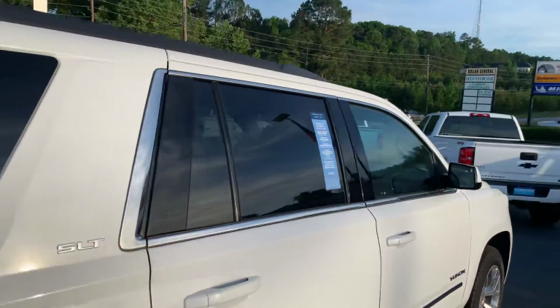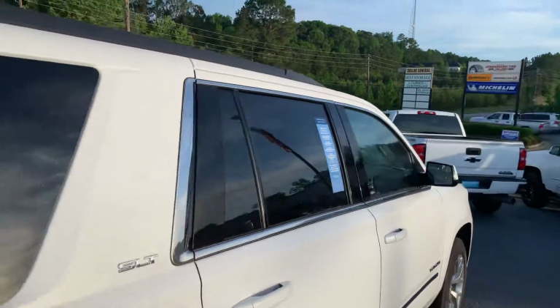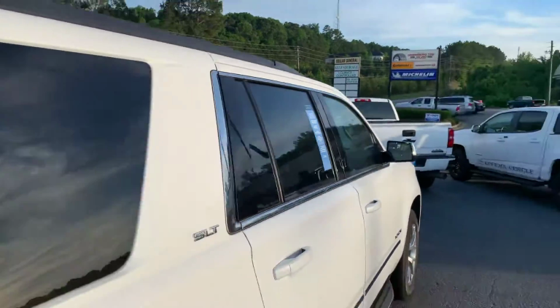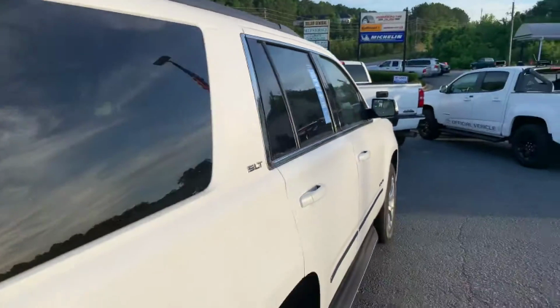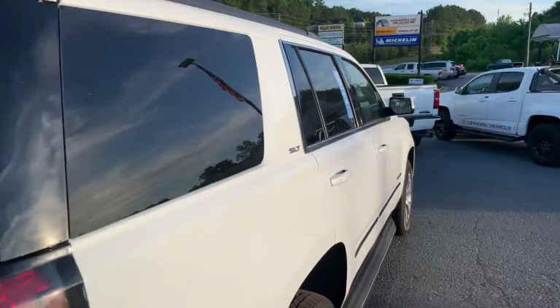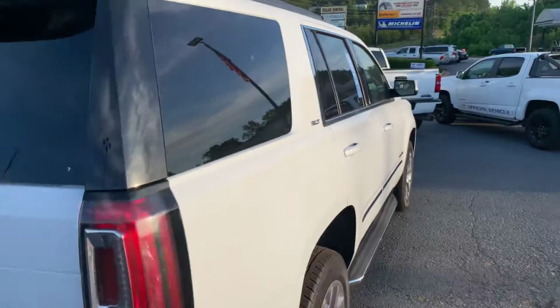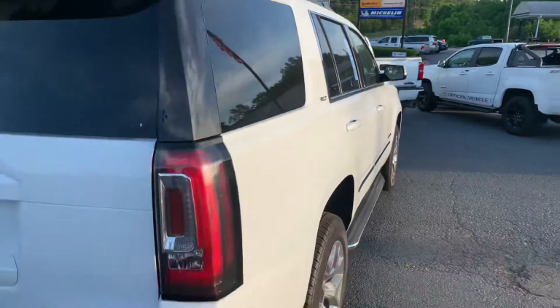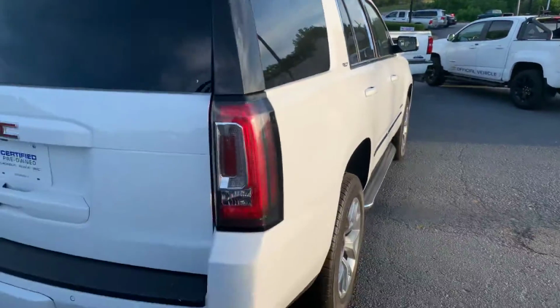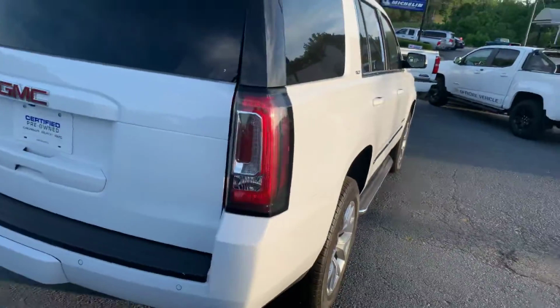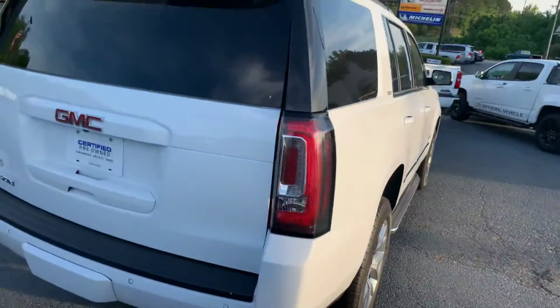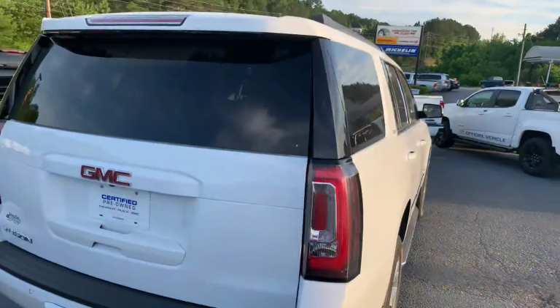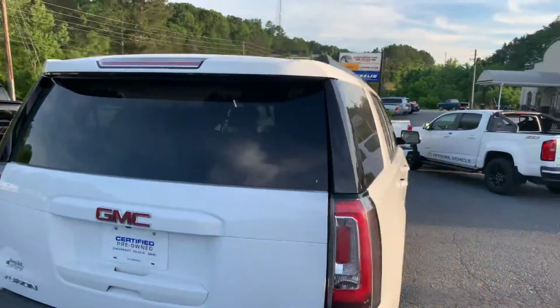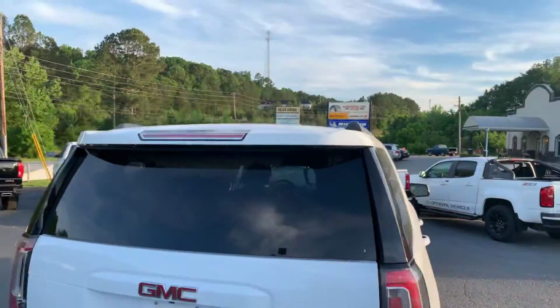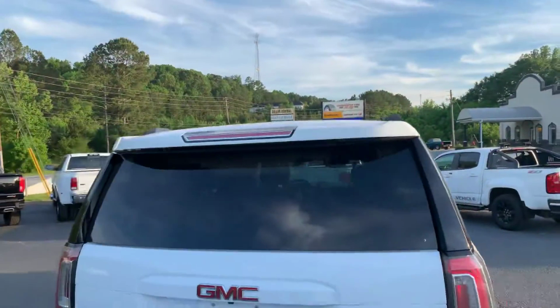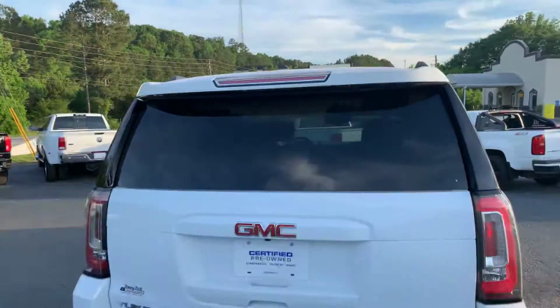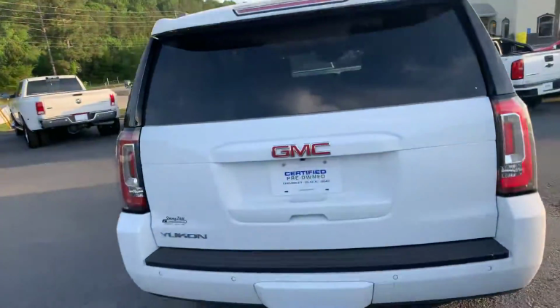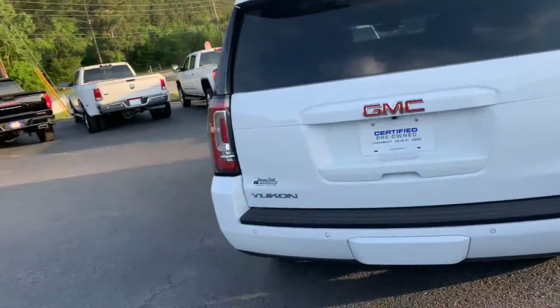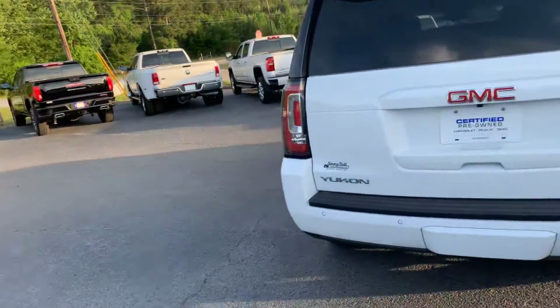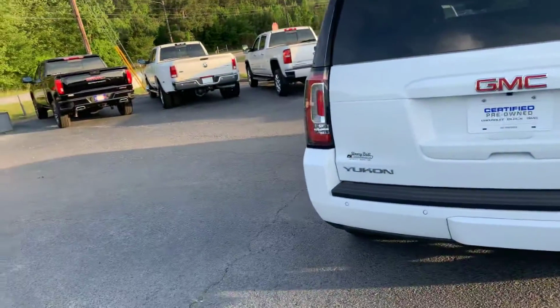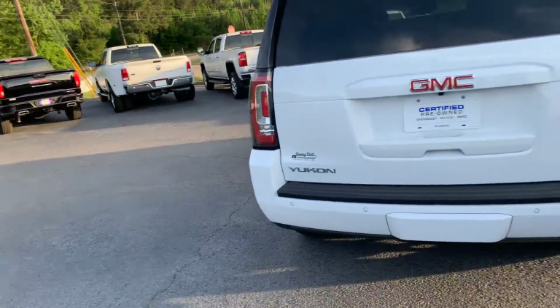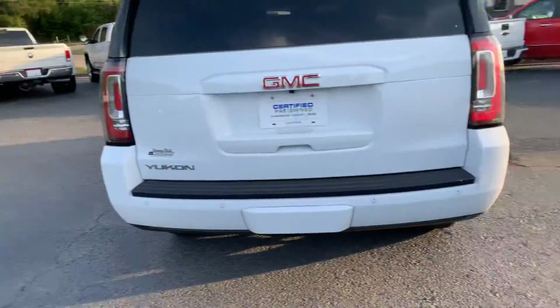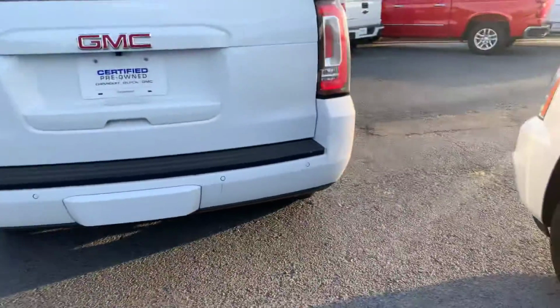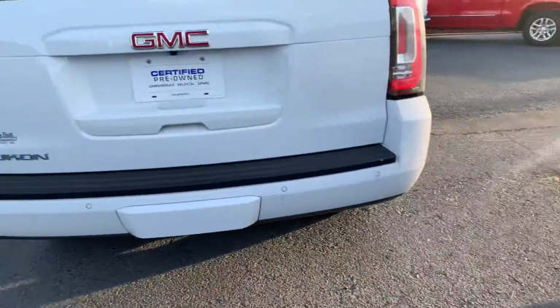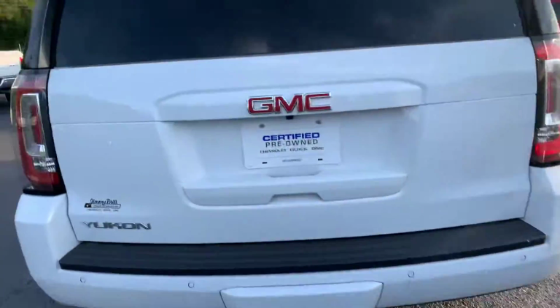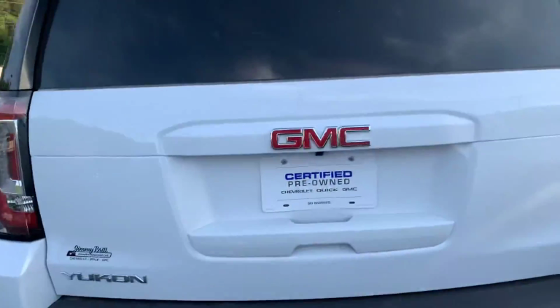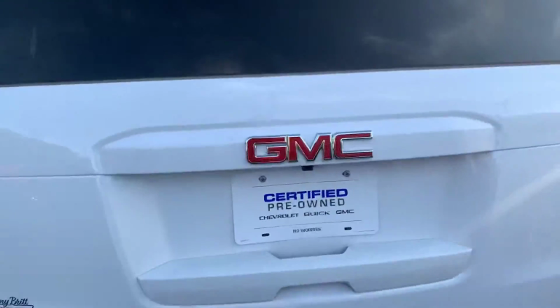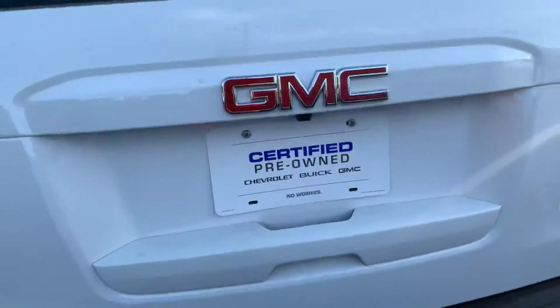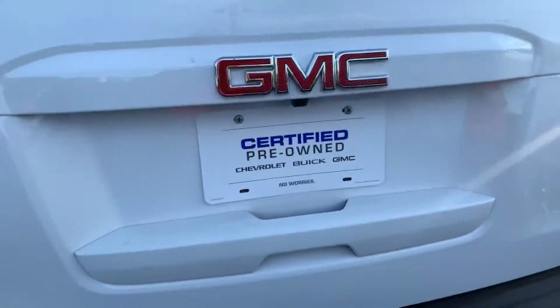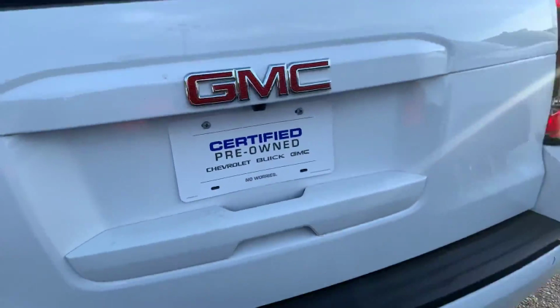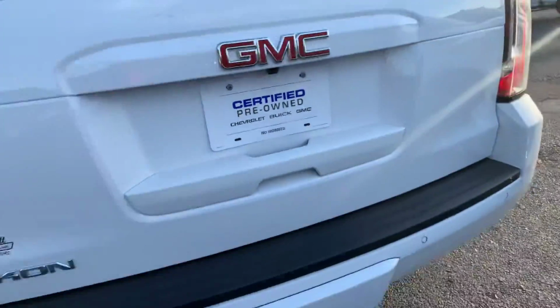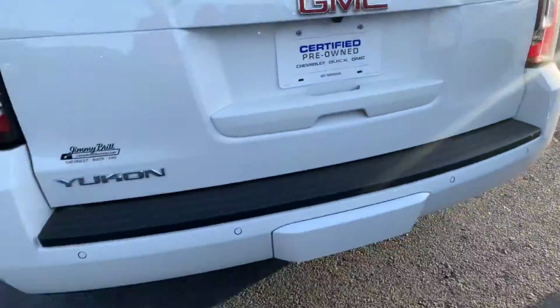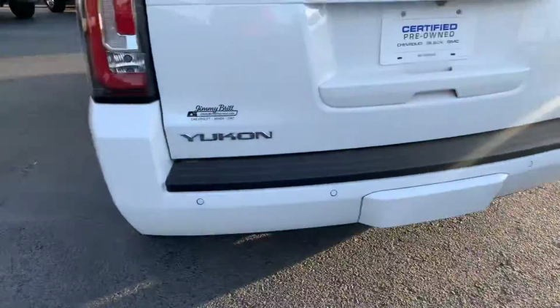Just wanted to make you this quick video so you can check out the vehicle and see that it's still here and available. Rear parking sensors, does have the backup camera of course — that's standard.